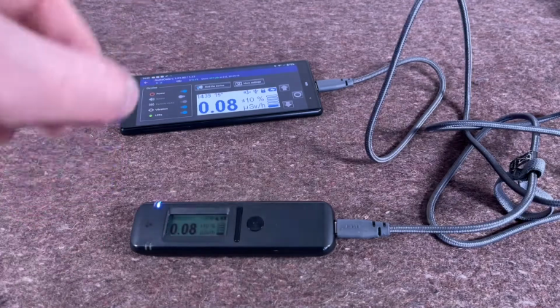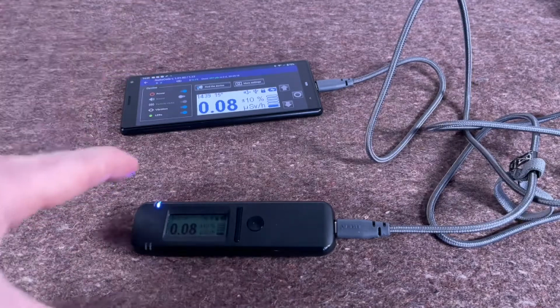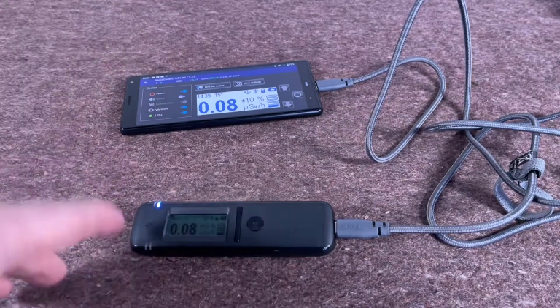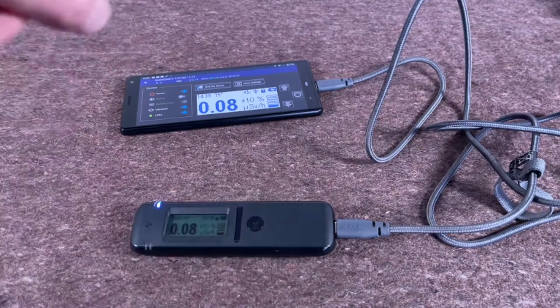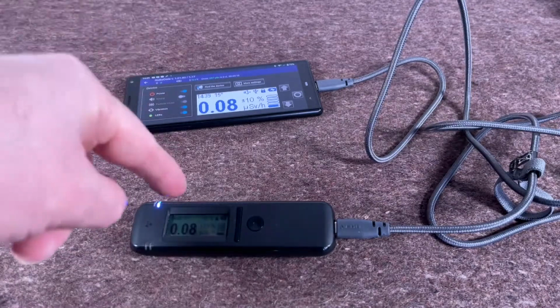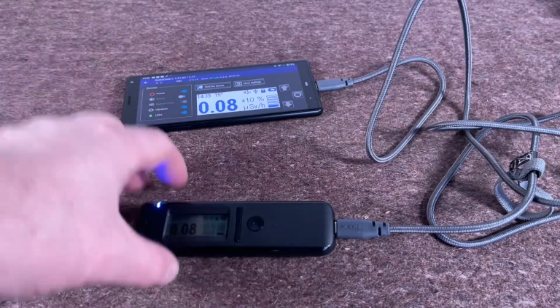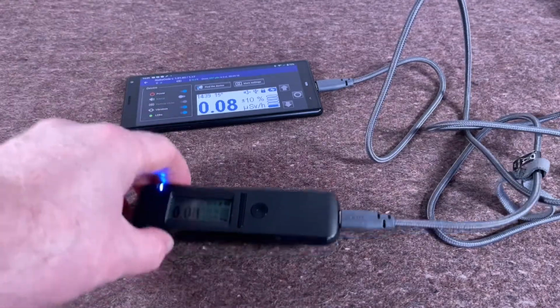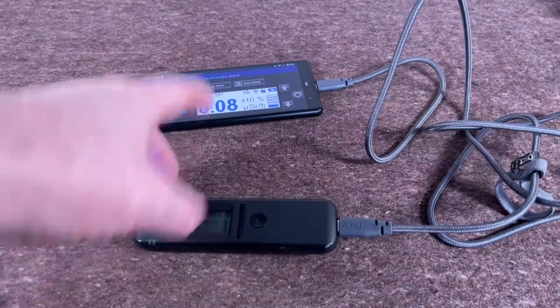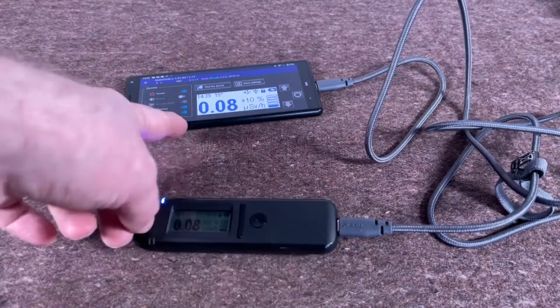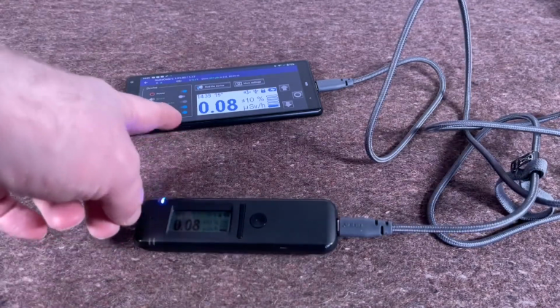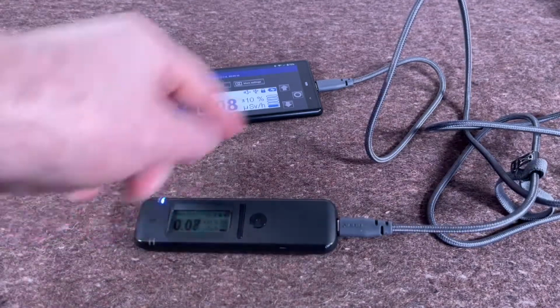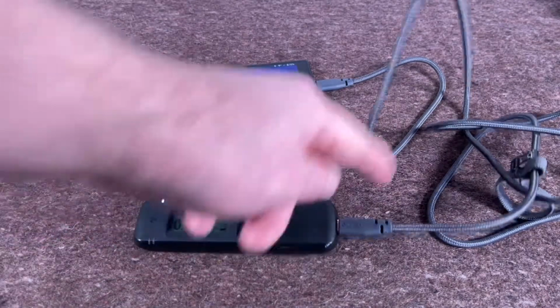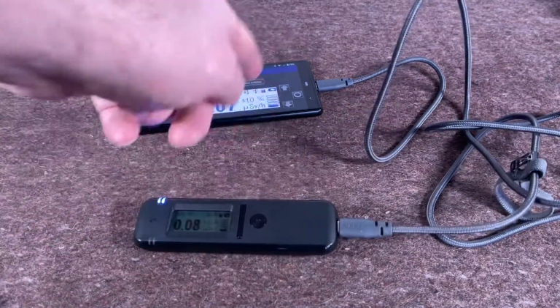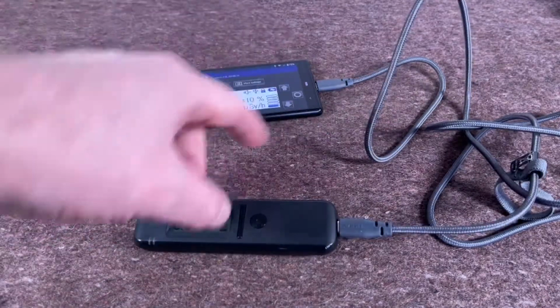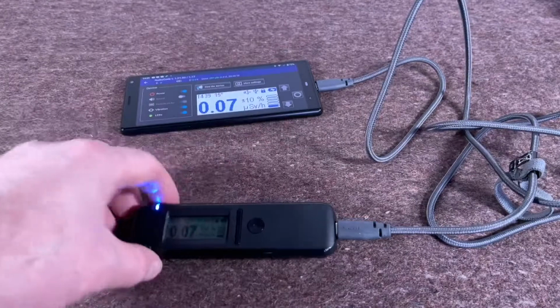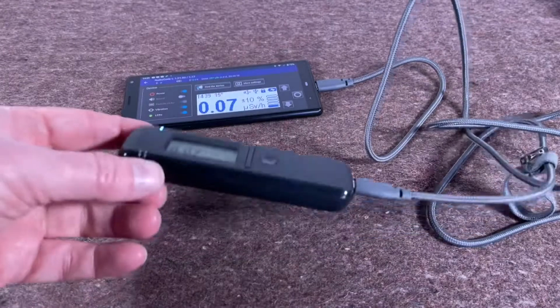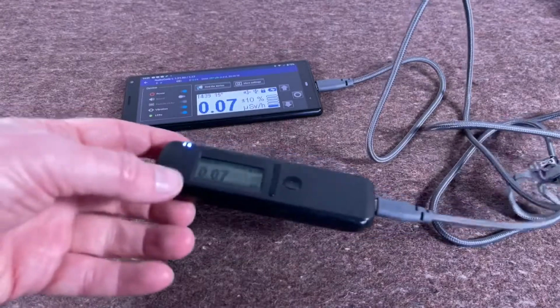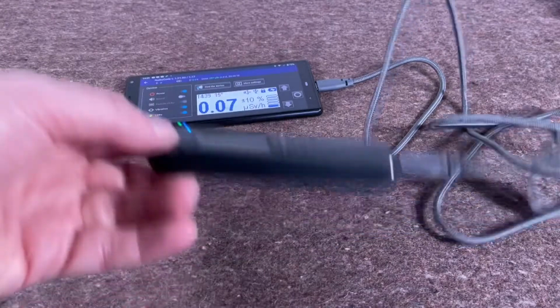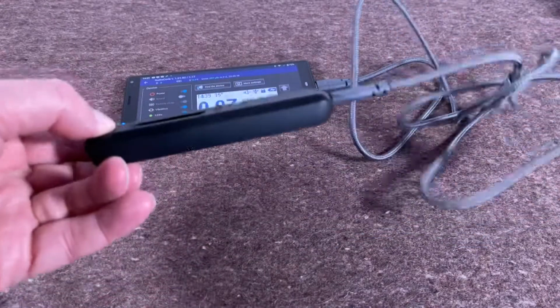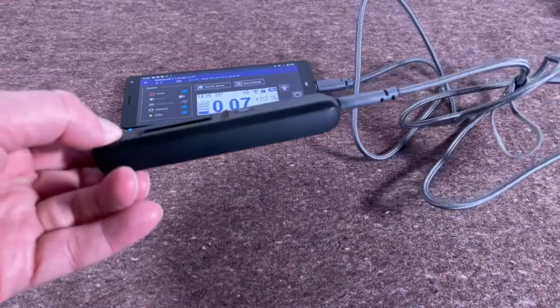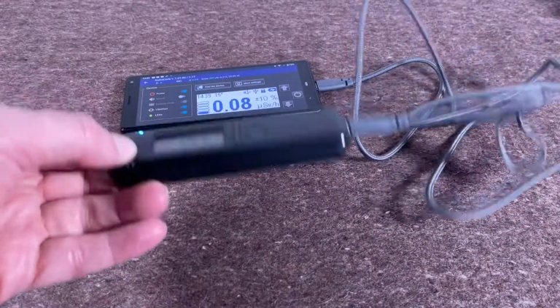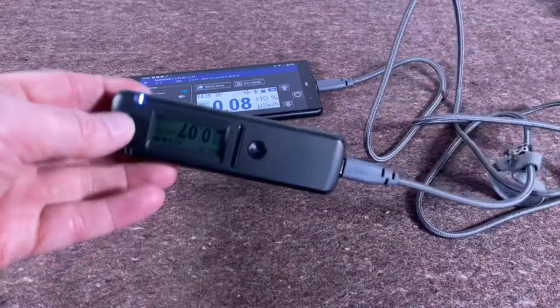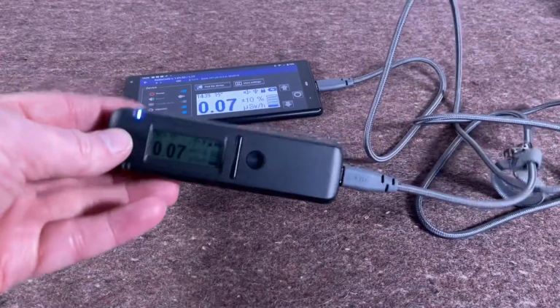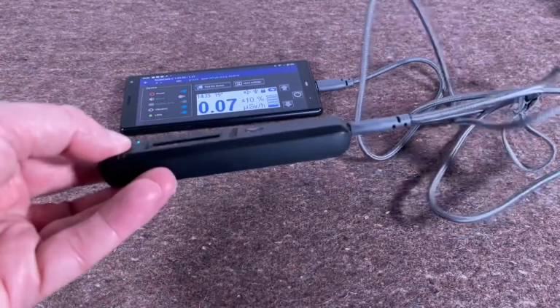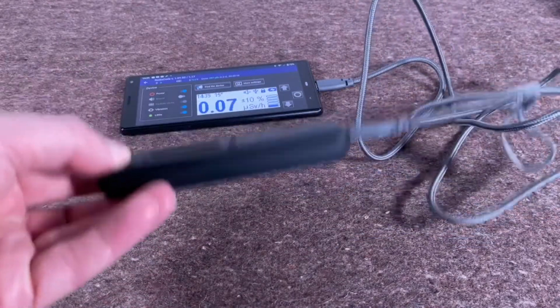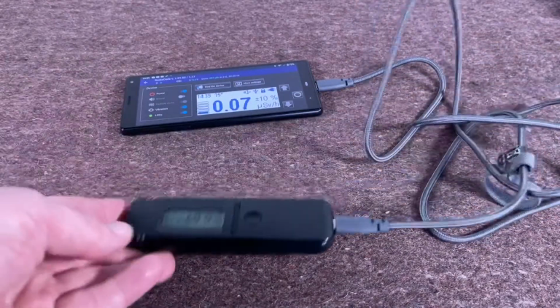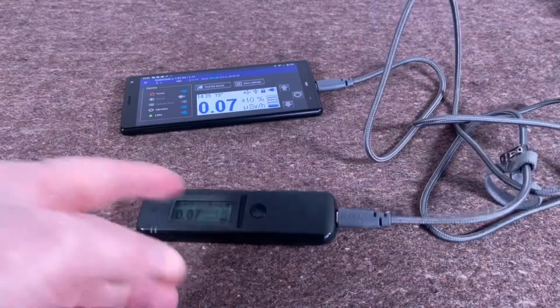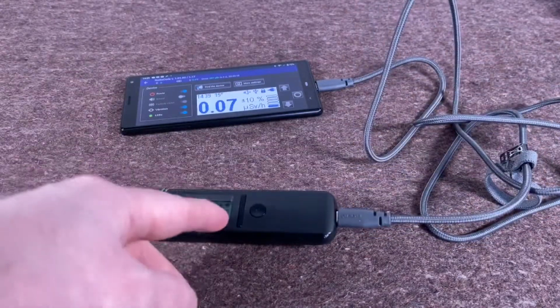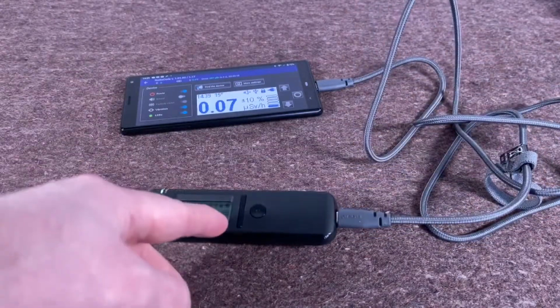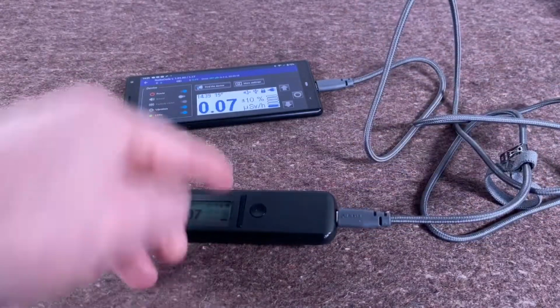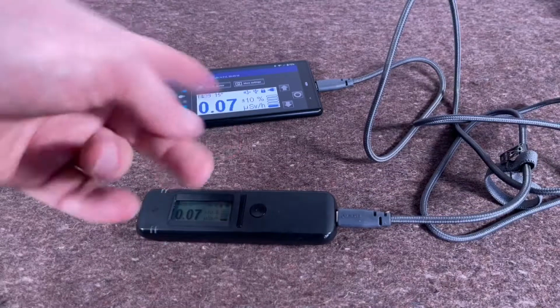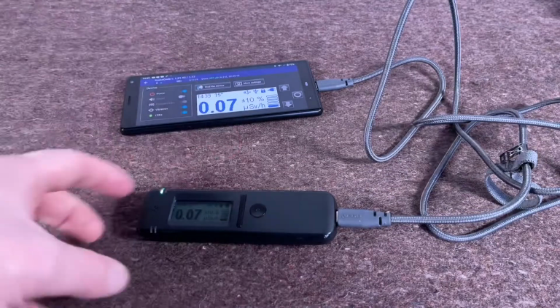Another thing you can do is firmware updates directly from your phone. So if you plug in the cable, you don't need to connect this to a laptop or a desktop PC anymore — you can do the firmware updates directly from your phone.